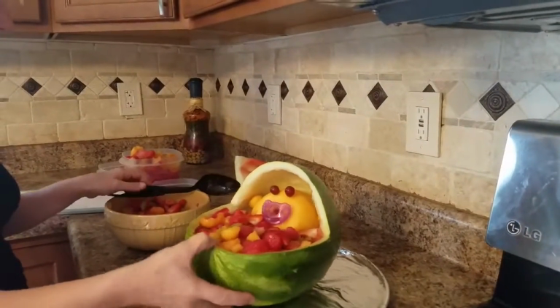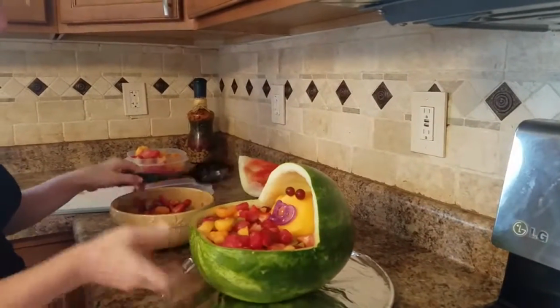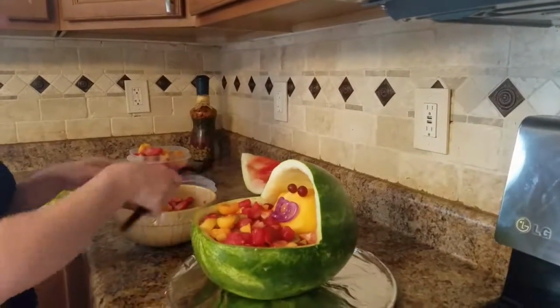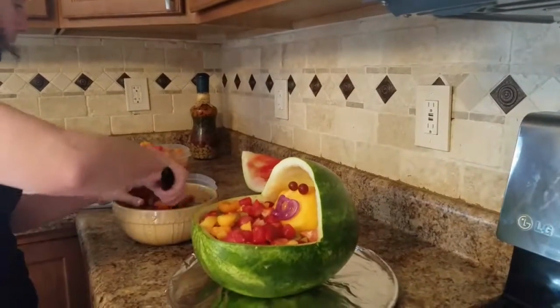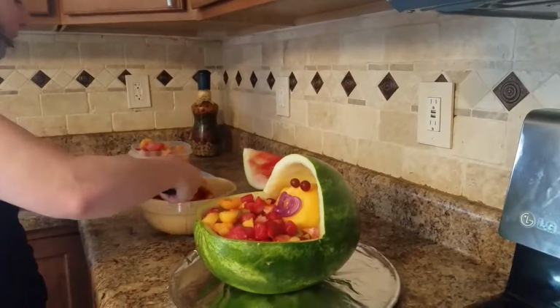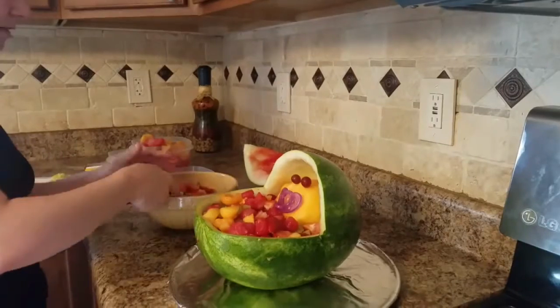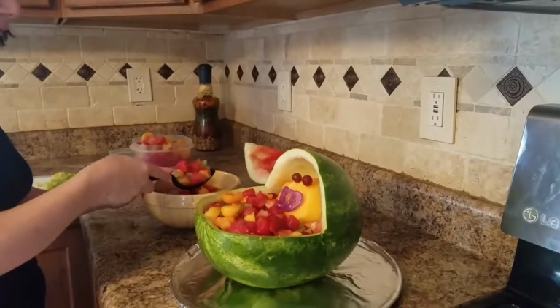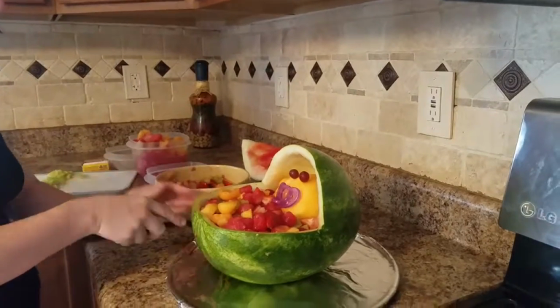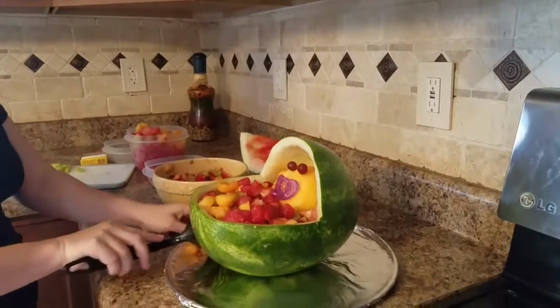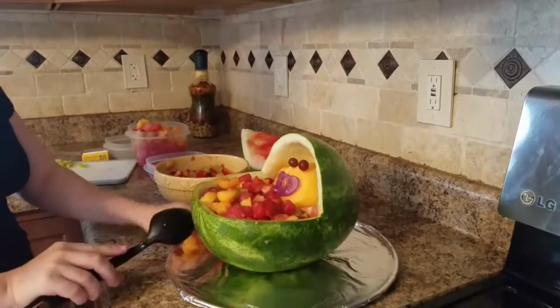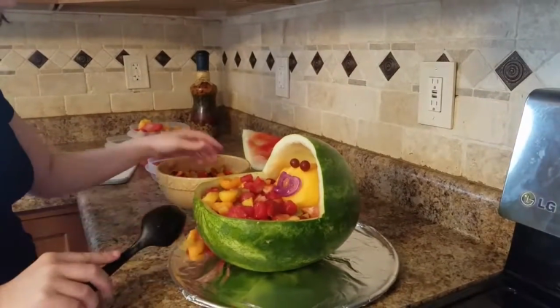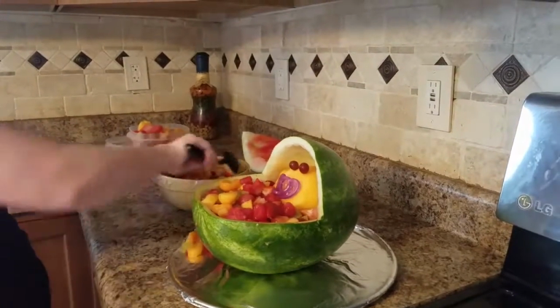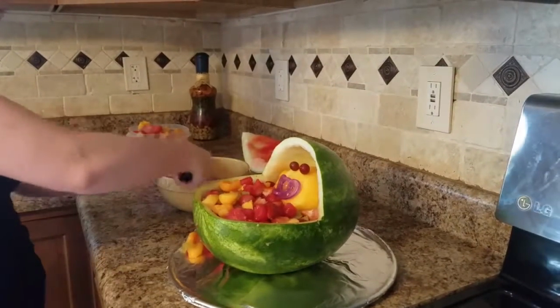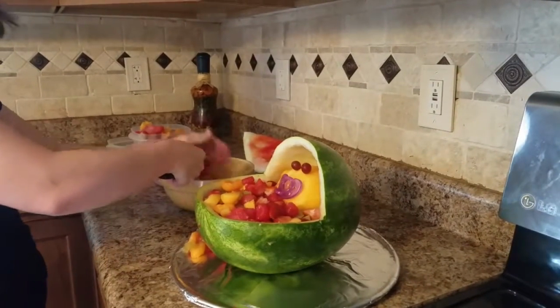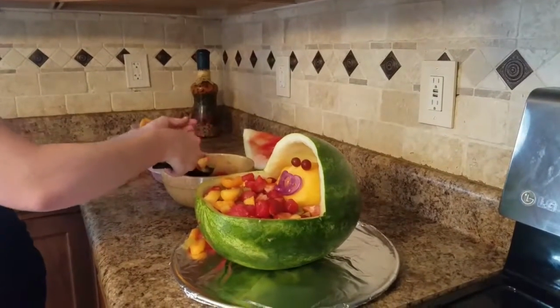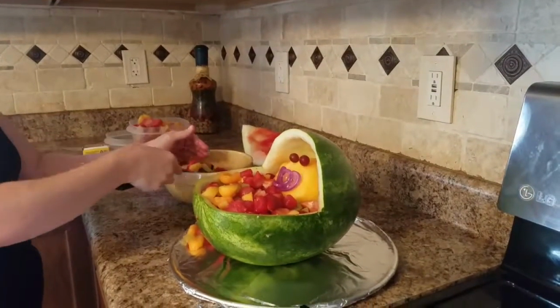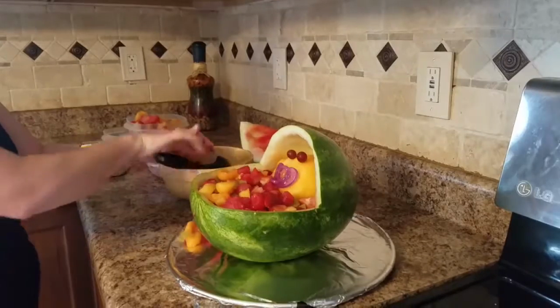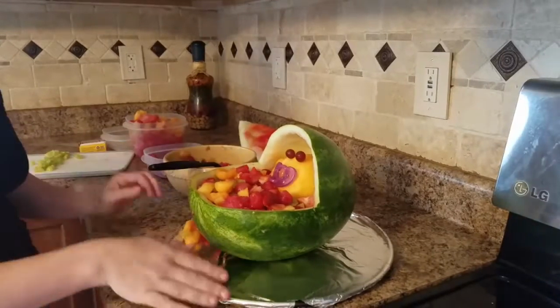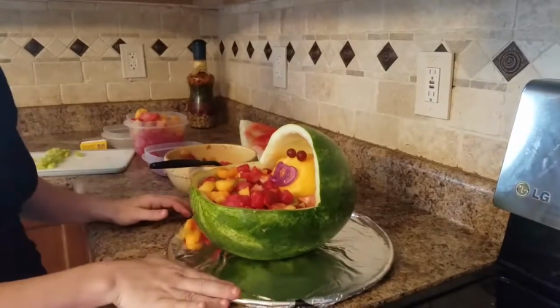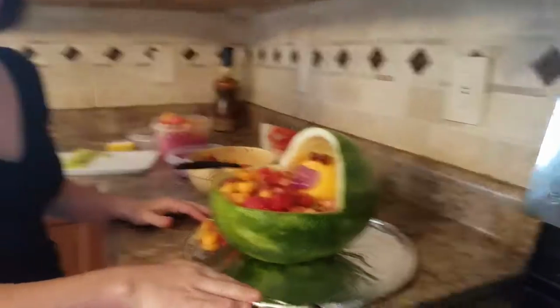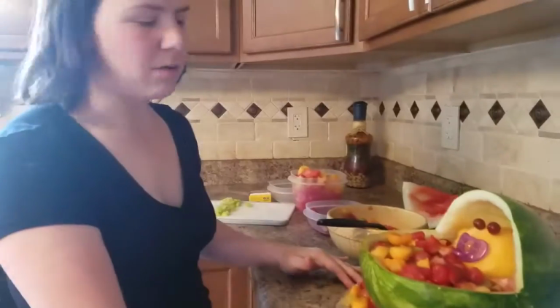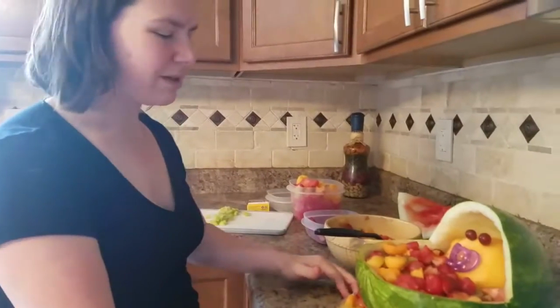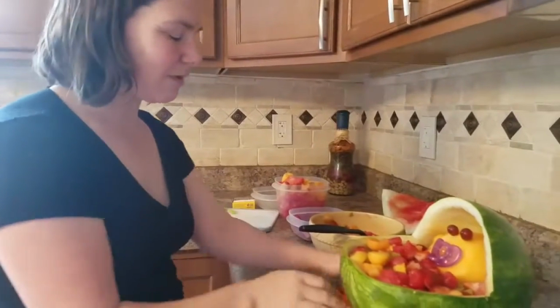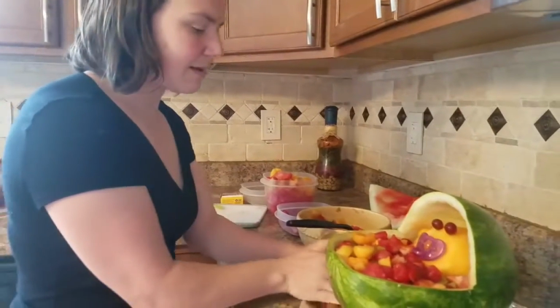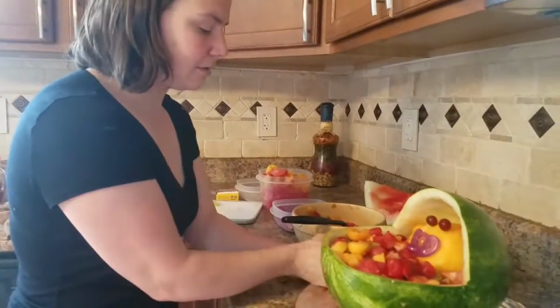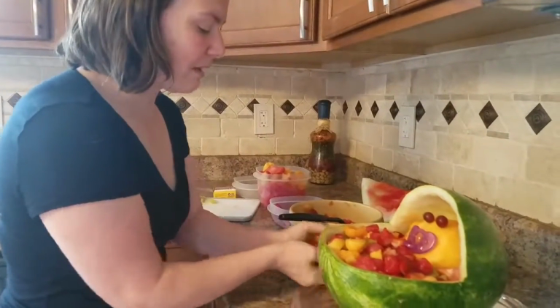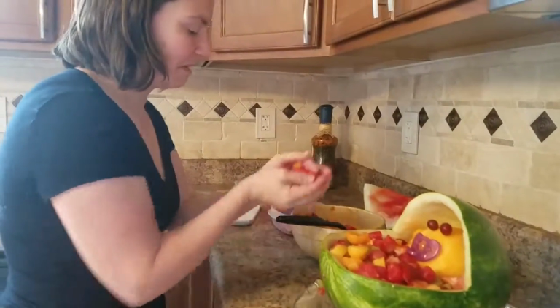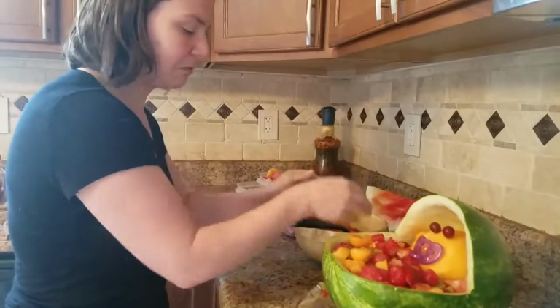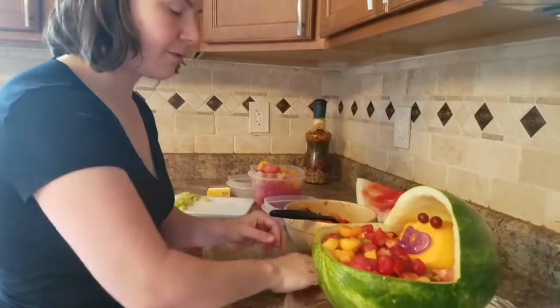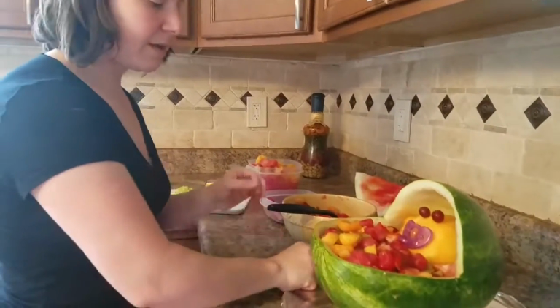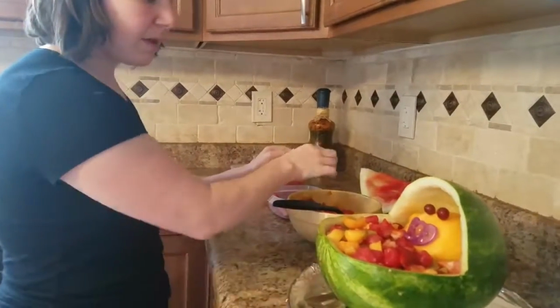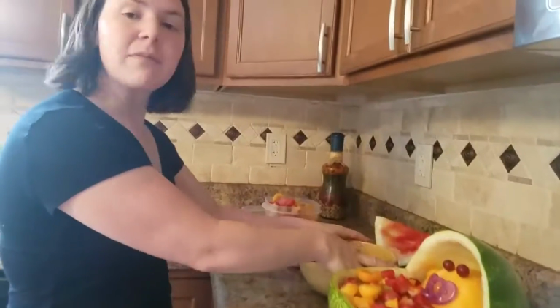I'm going to take the rest of my fruit and stick it around the bottom since it's already cut, but I'll do that the day before the shower so it's not sitting out. Thanks for watching!